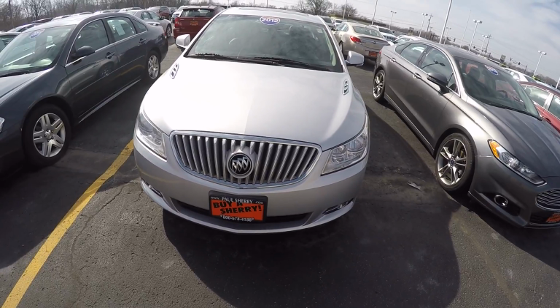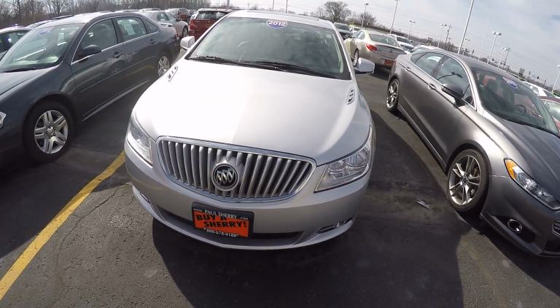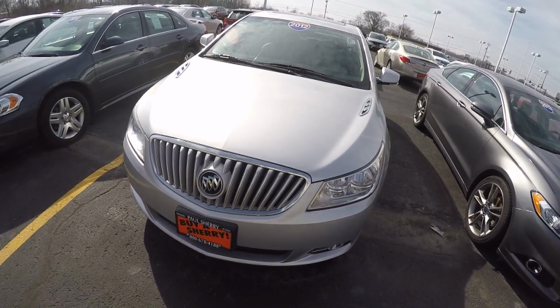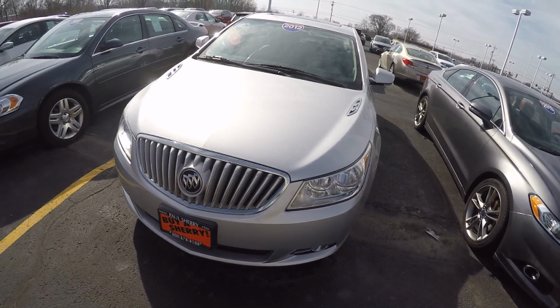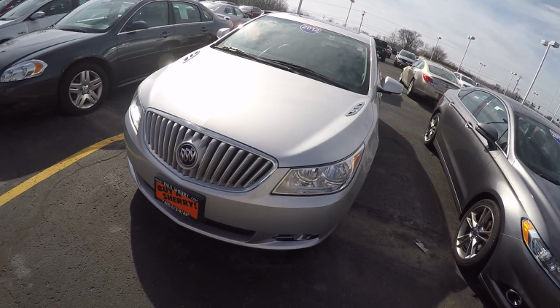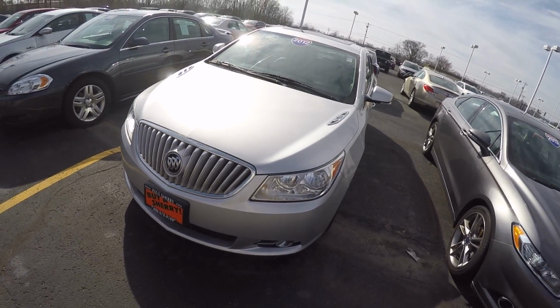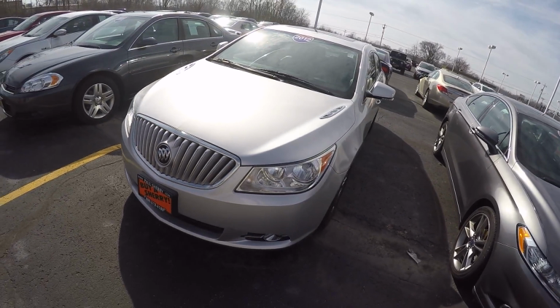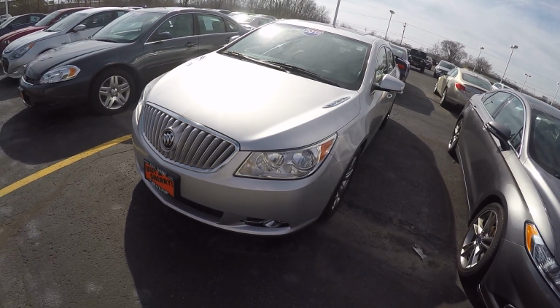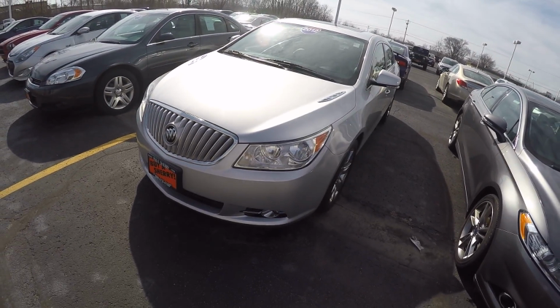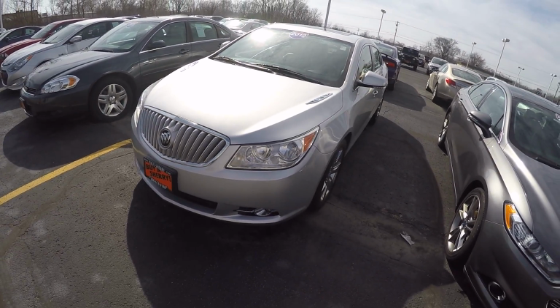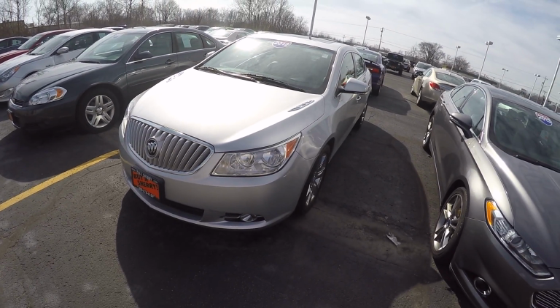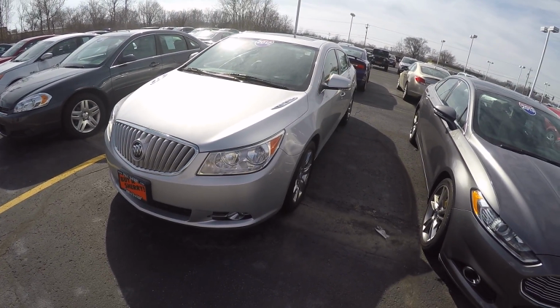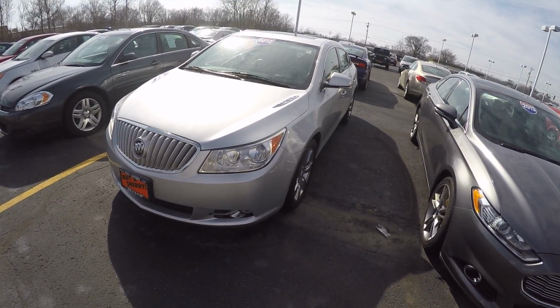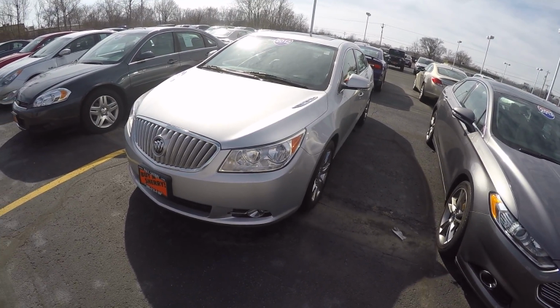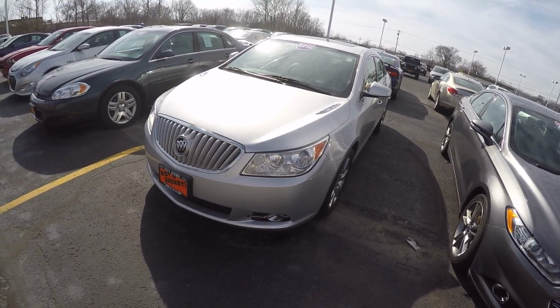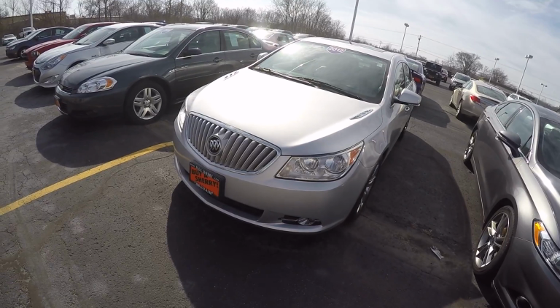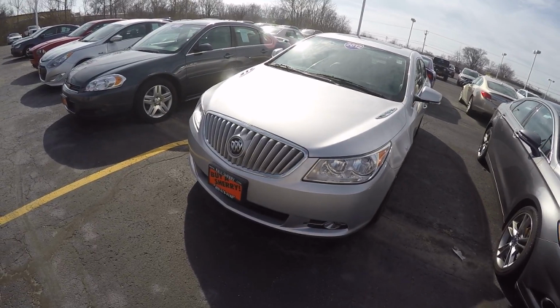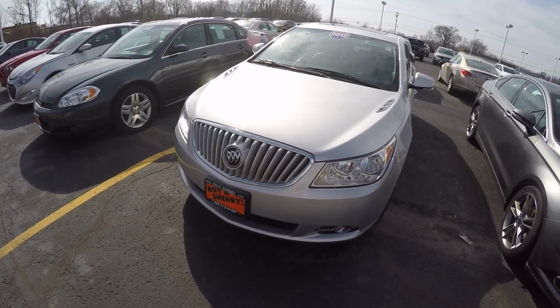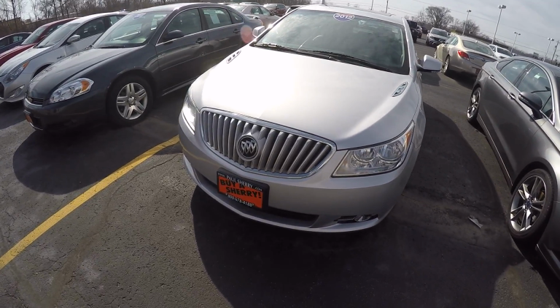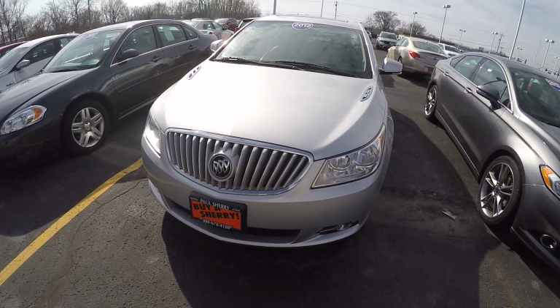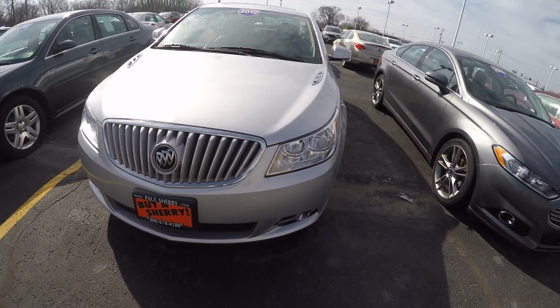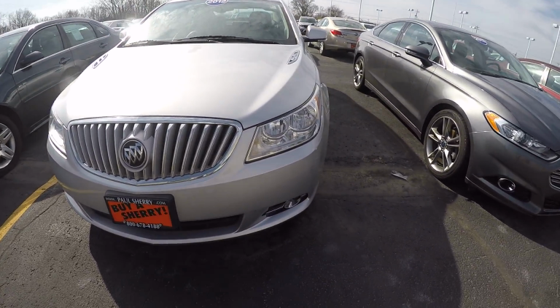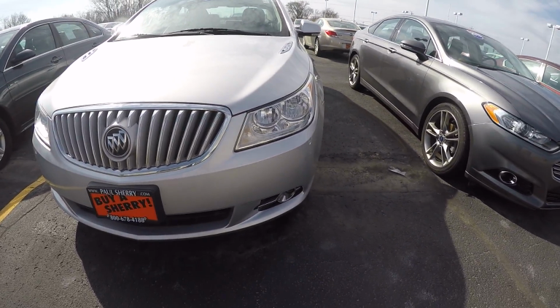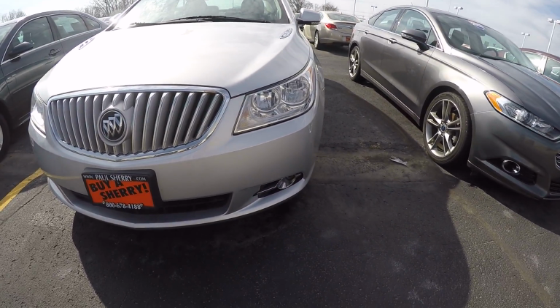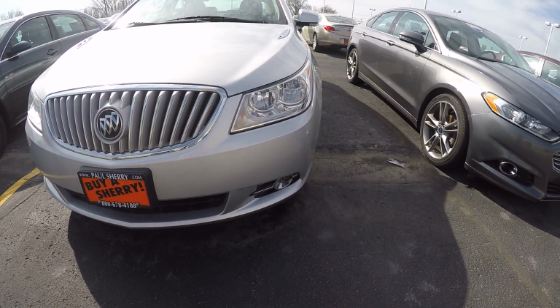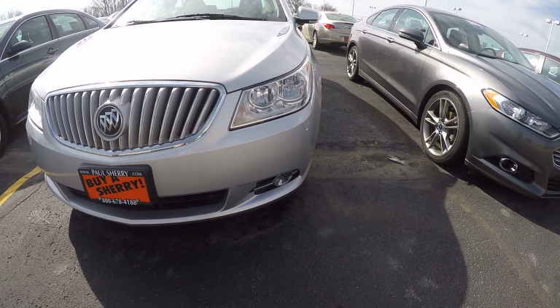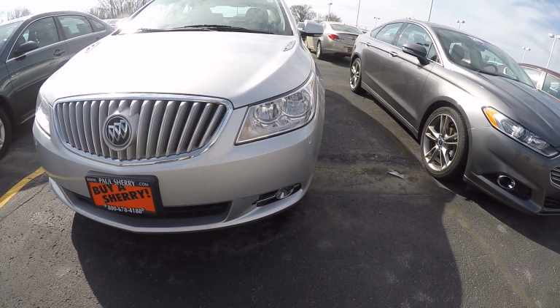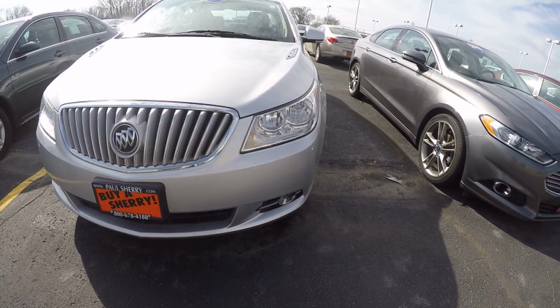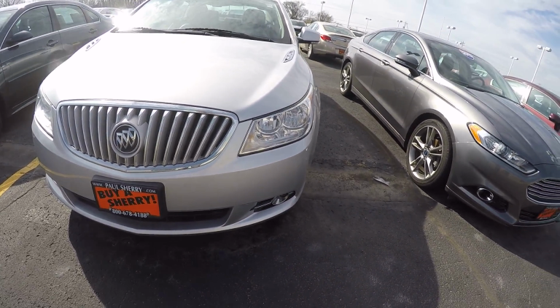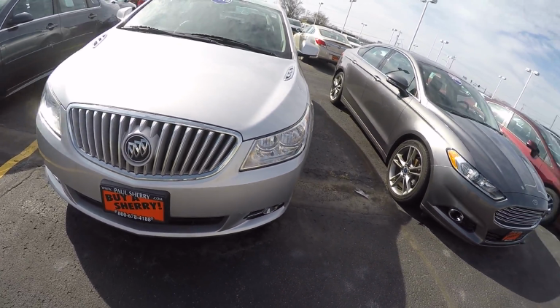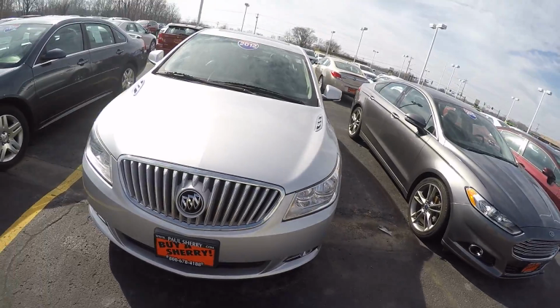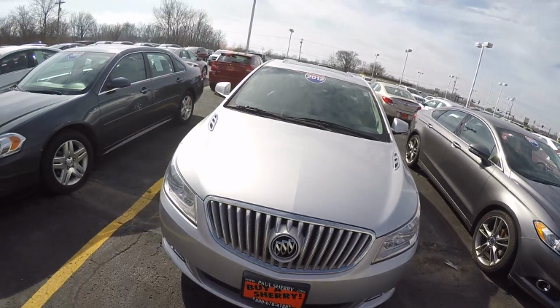This thing is gorgeous. Again, silver in color. A lot of nice chrome trim, chrome wheels, chrome grille. Headlights in the front with the fog lights are nice and clean, not scratched up, fogged, faded or anything.